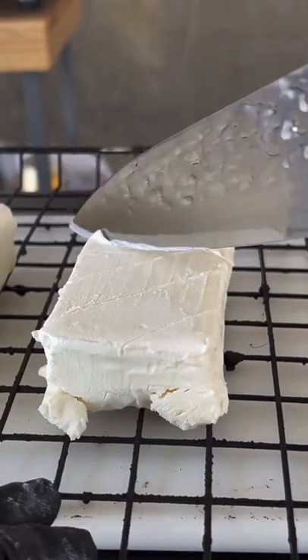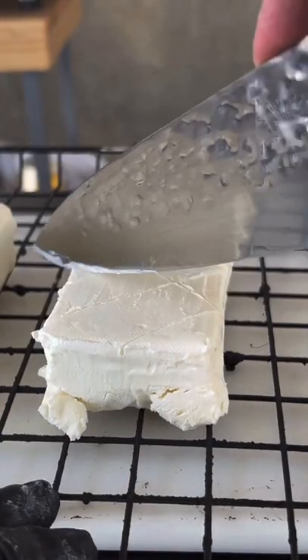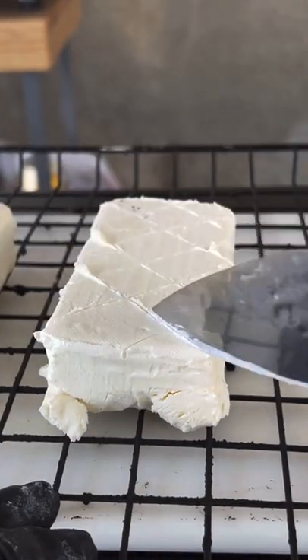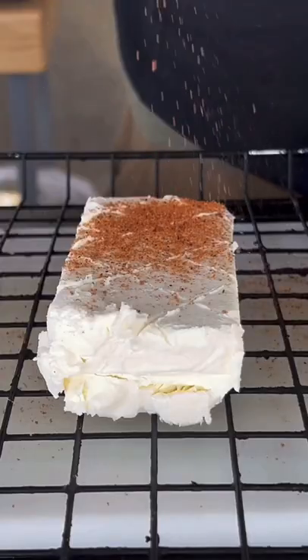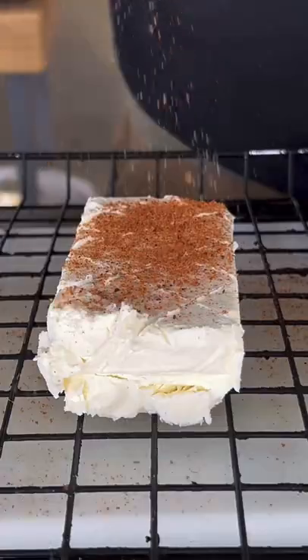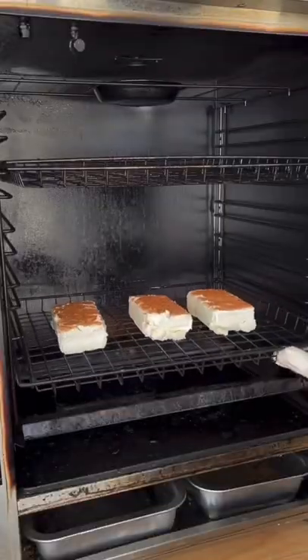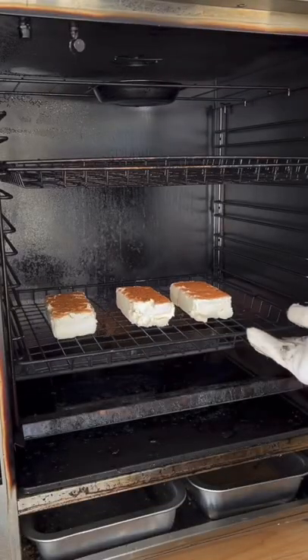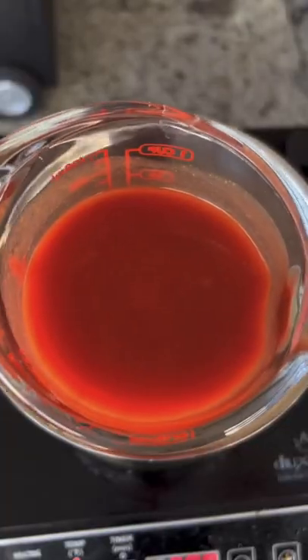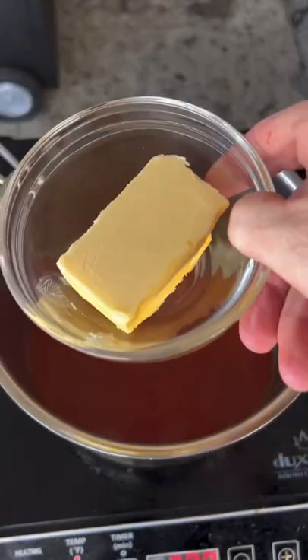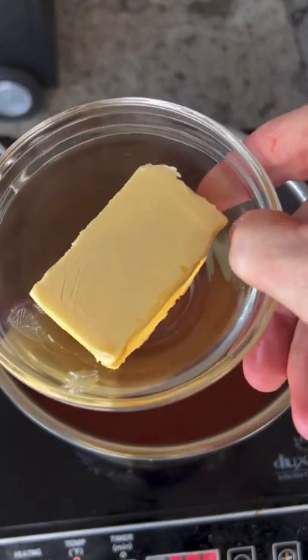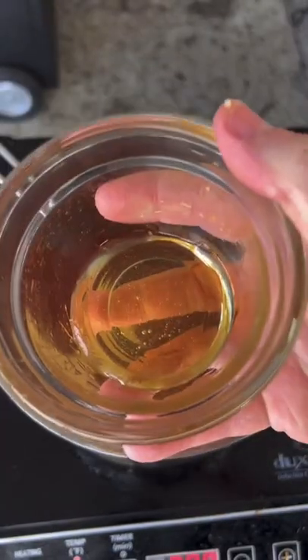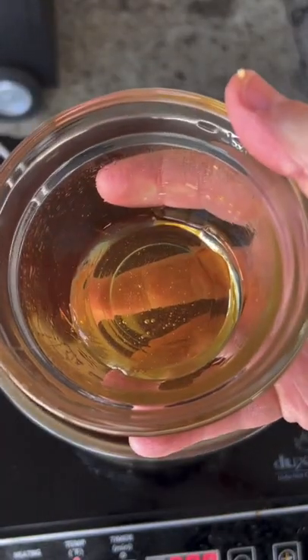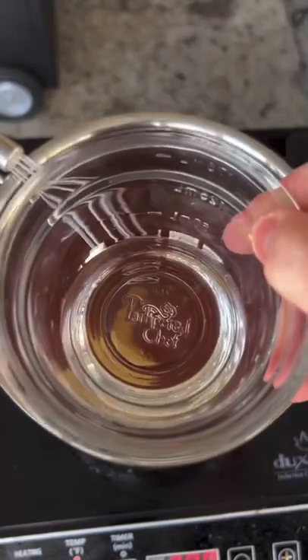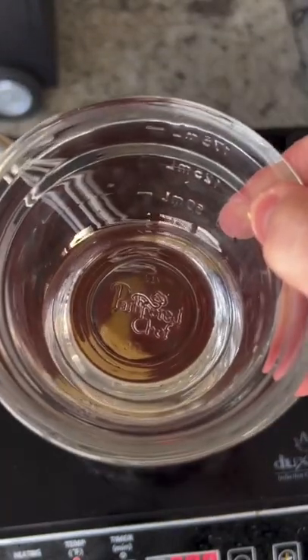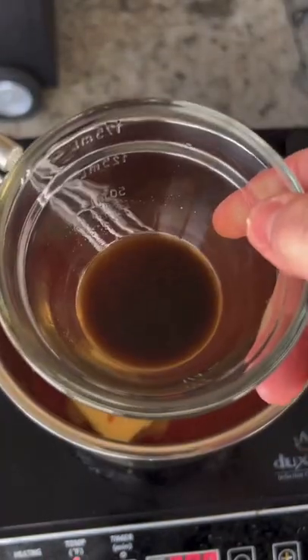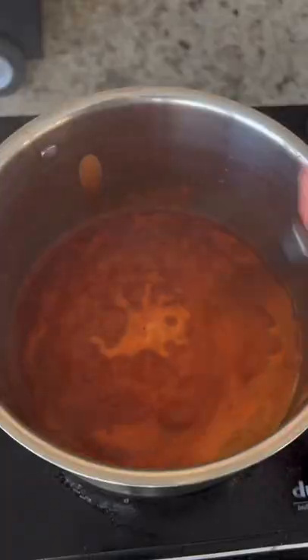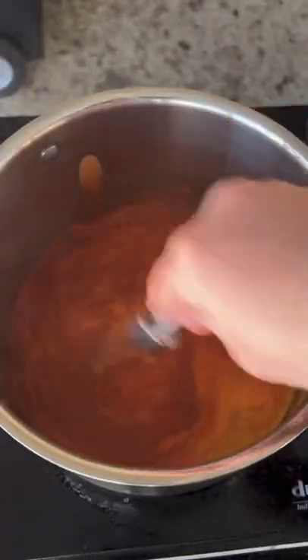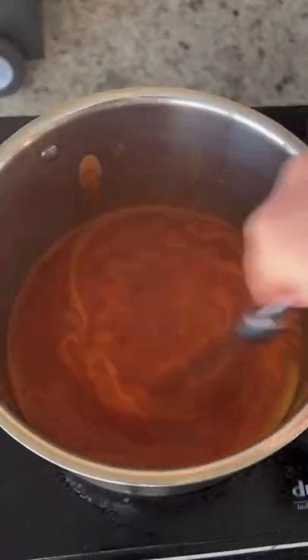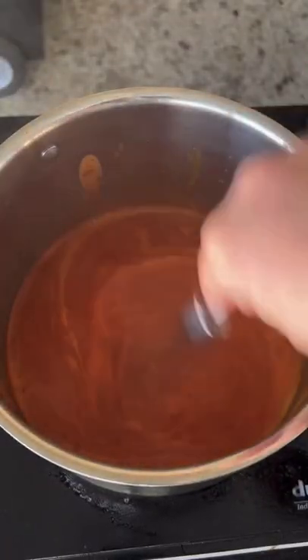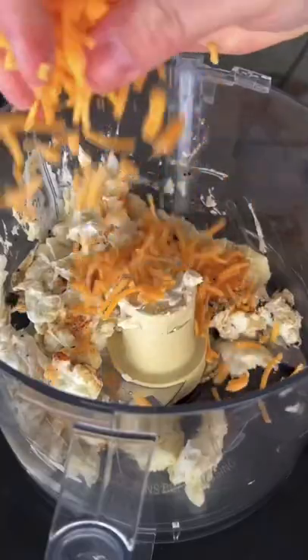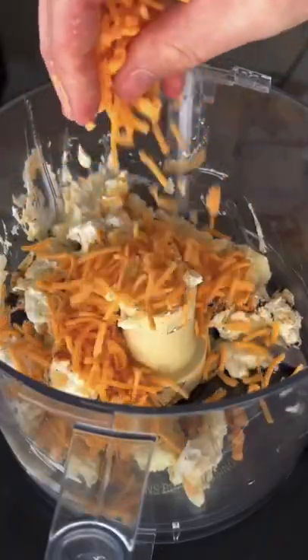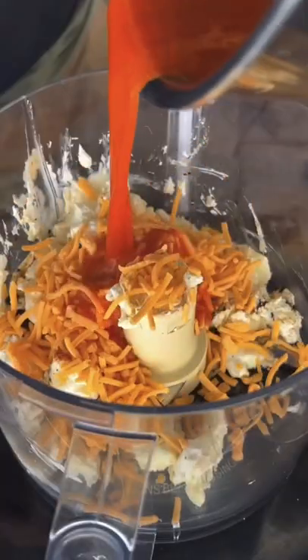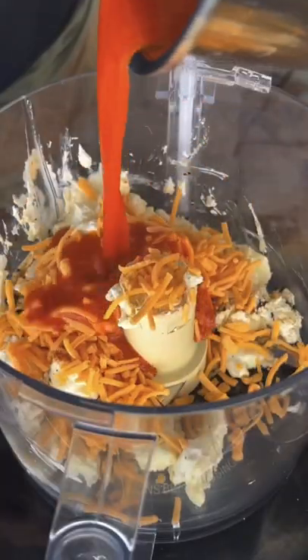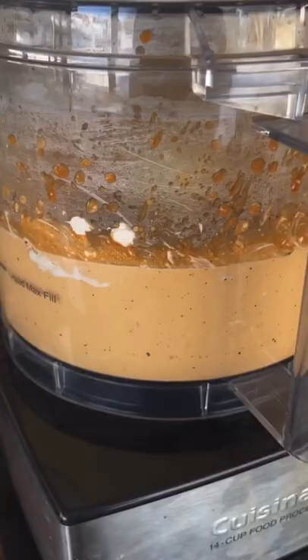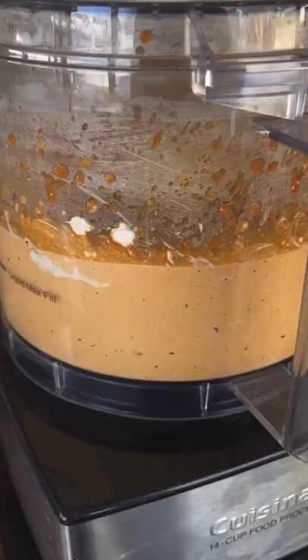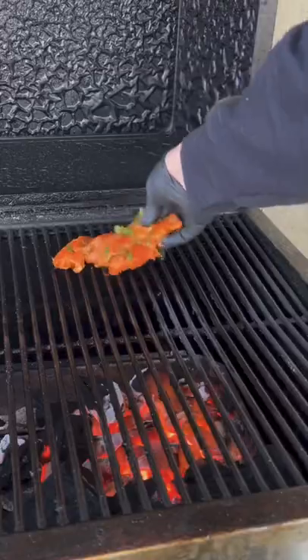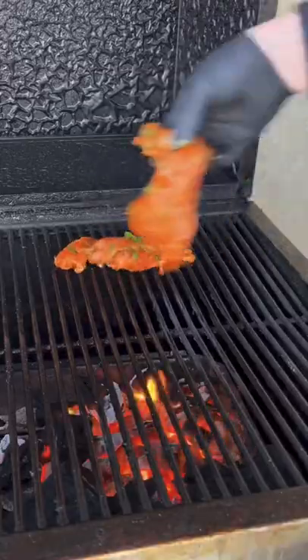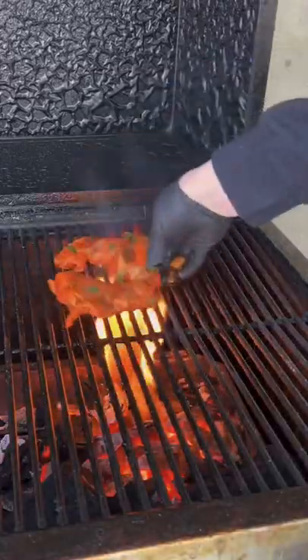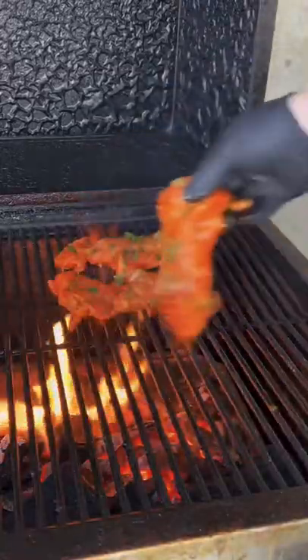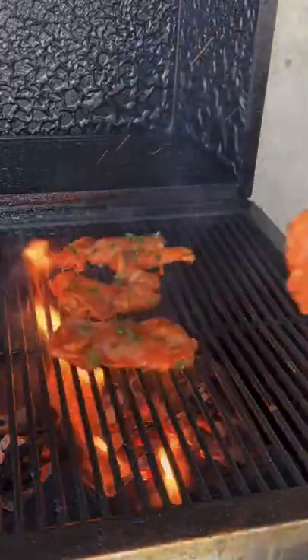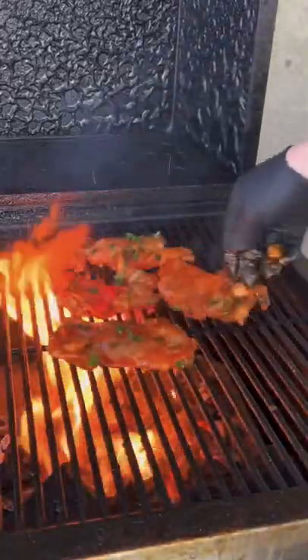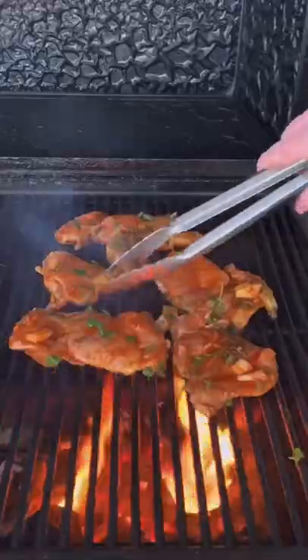Smoke some cream cheese at 225 for about an hour, hour and a half. Going straight into the buffalo sauce — we're going to mix this up. You can find this on the website as well. With the cream cheese, buffalo sauce, and some cheddar cheese, that right there is delicious.